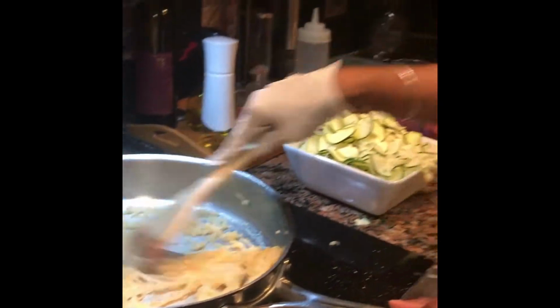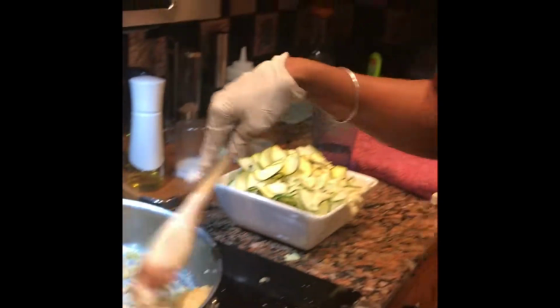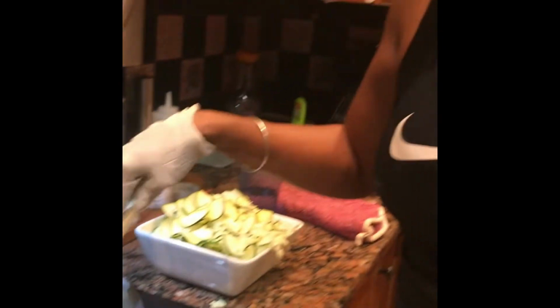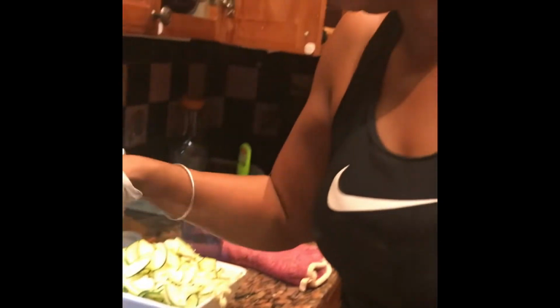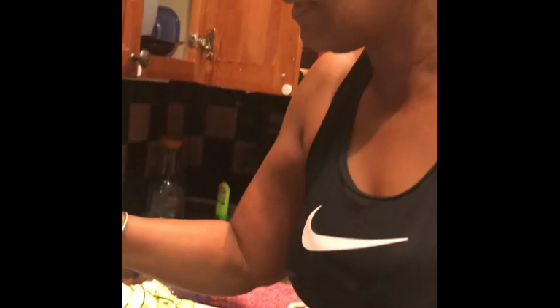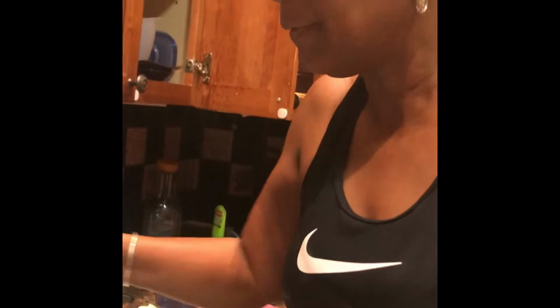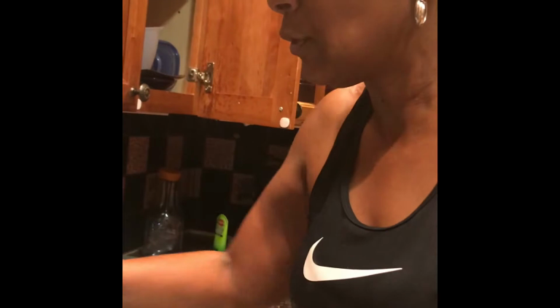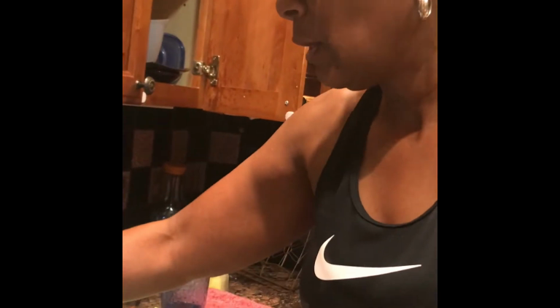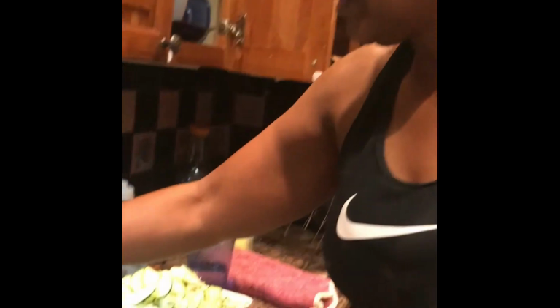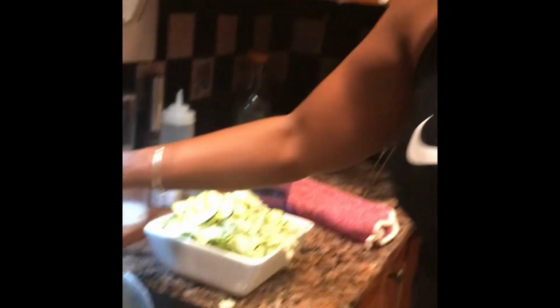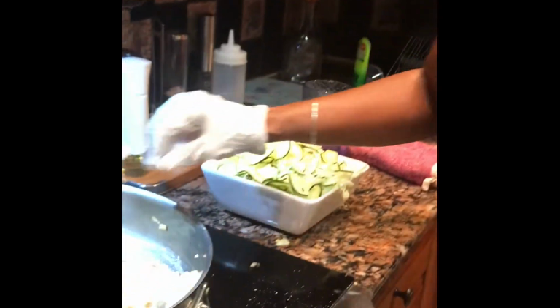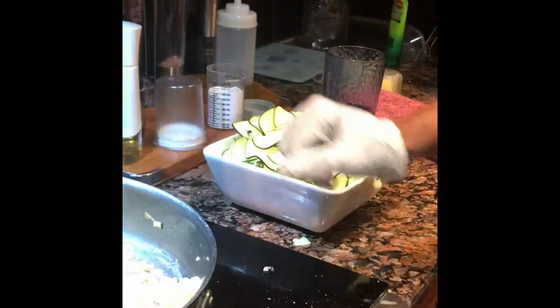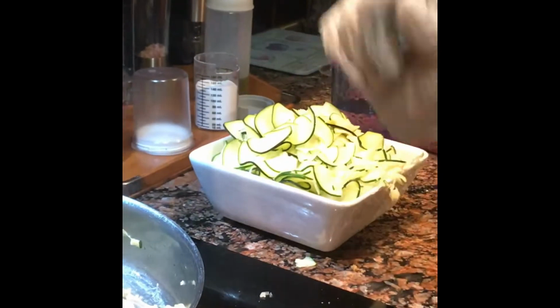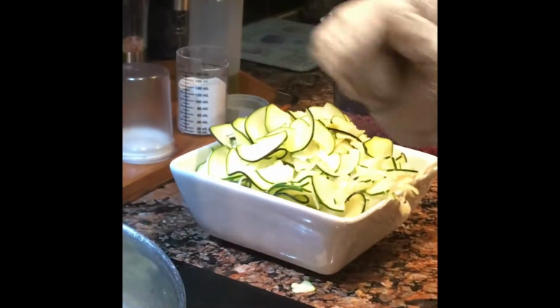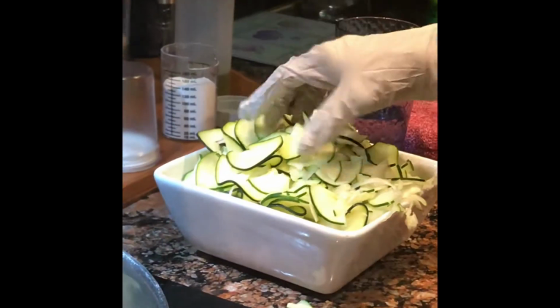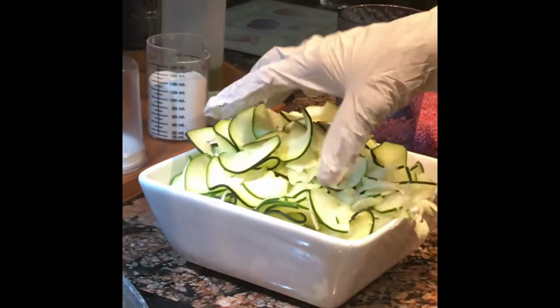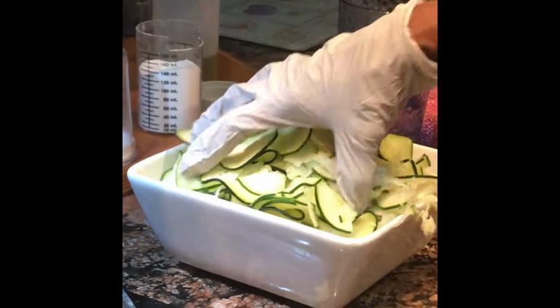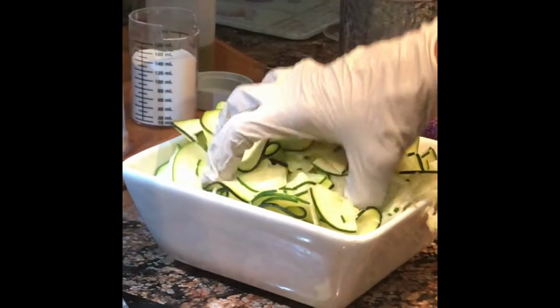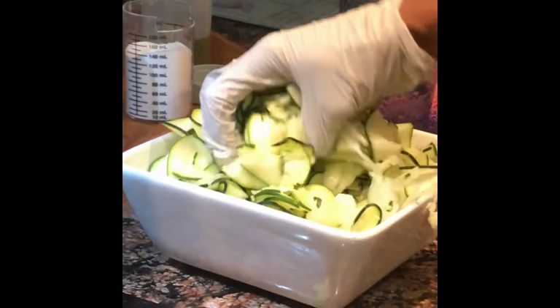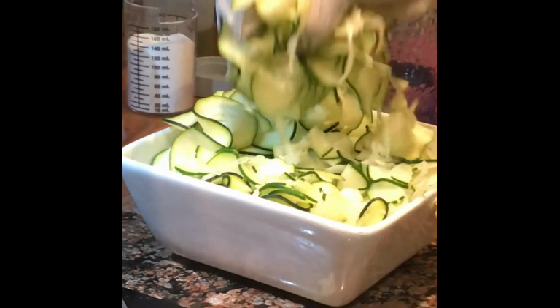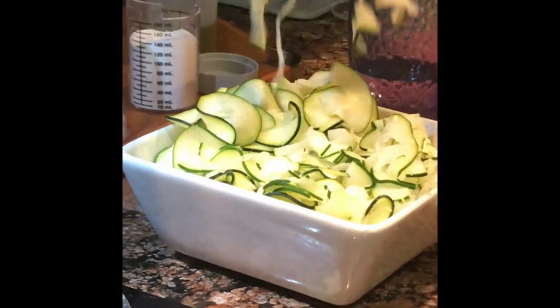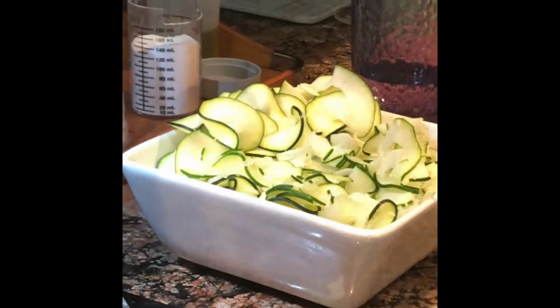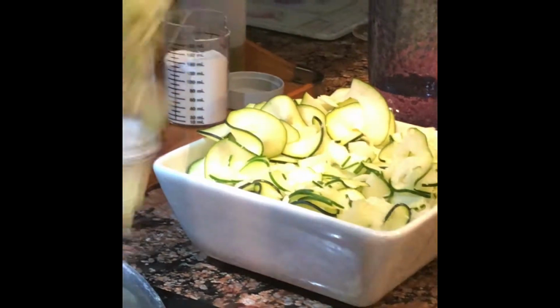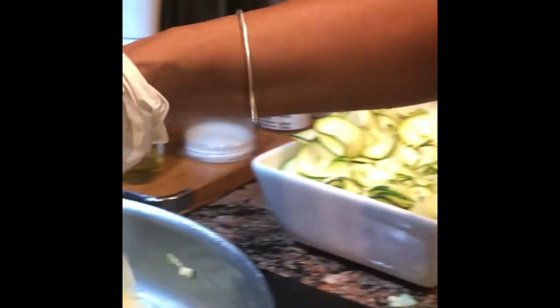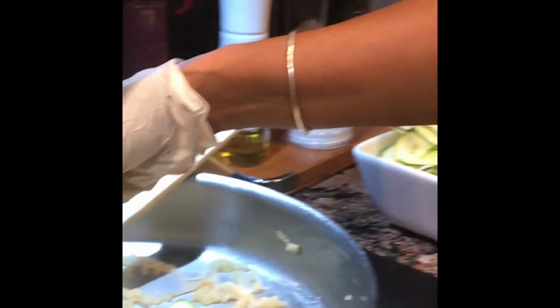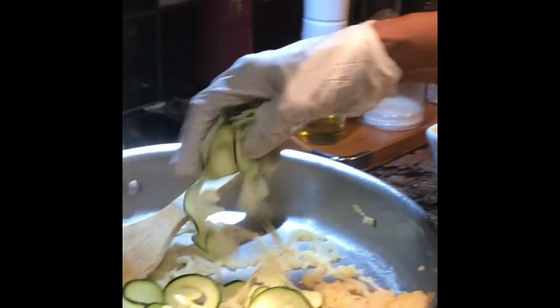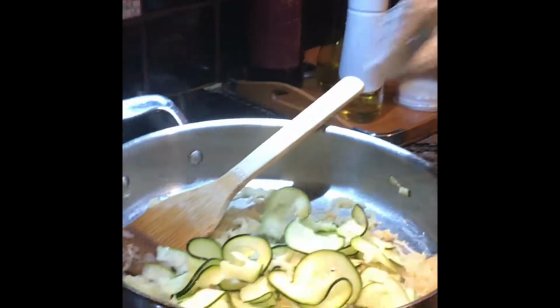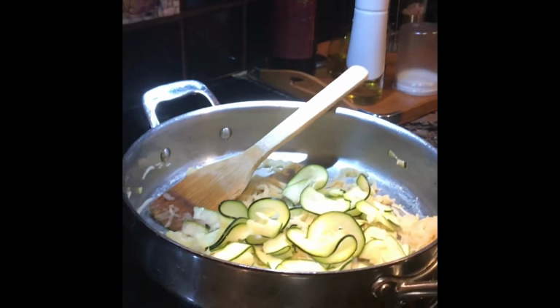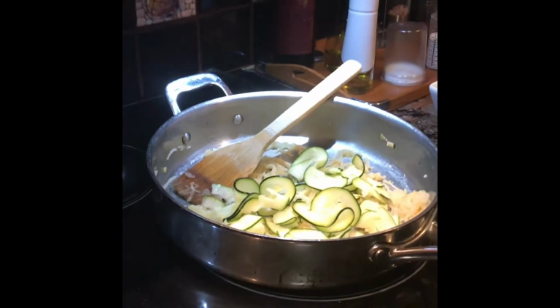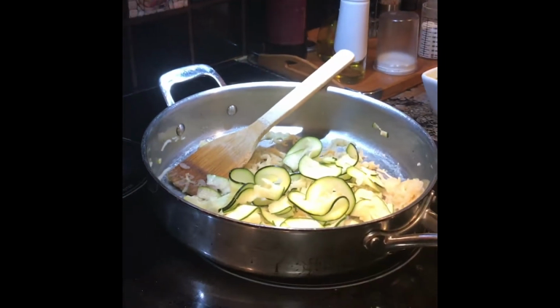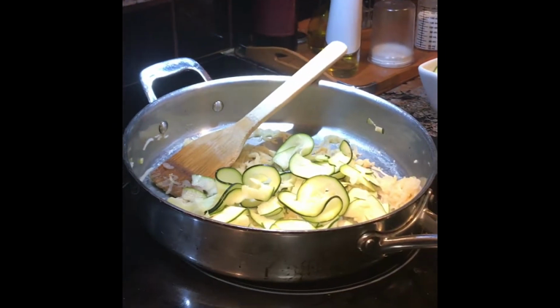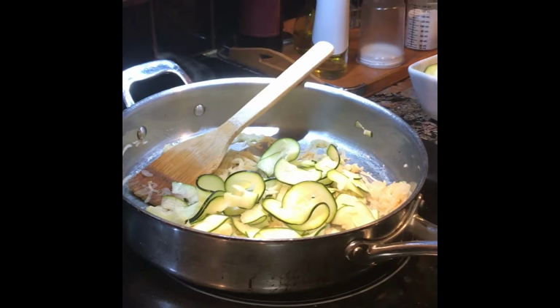But since our zucchini is a part of this dish — it's actually the star of this dish — we are going to add our zucchini, which is loaded with liquid on its own.